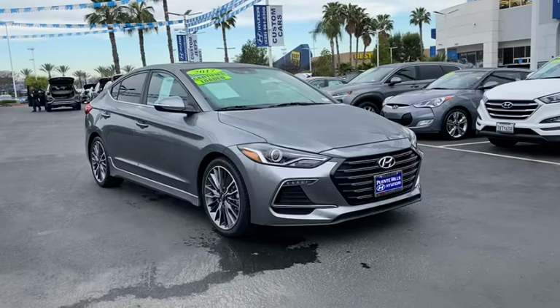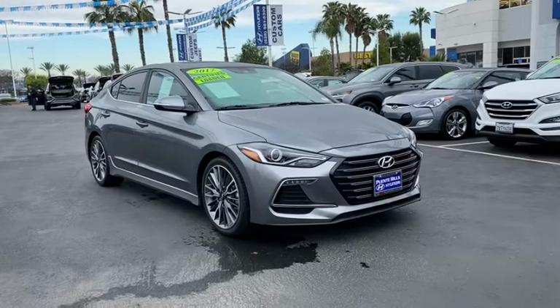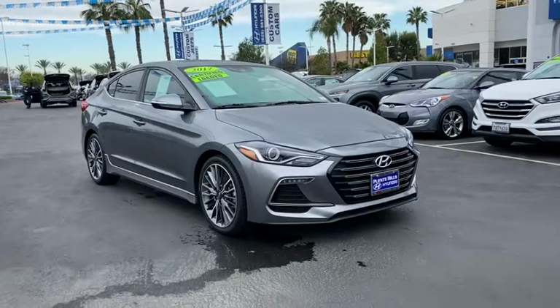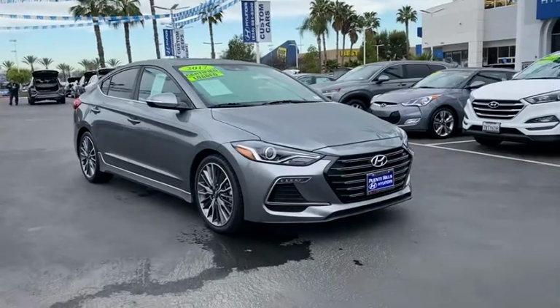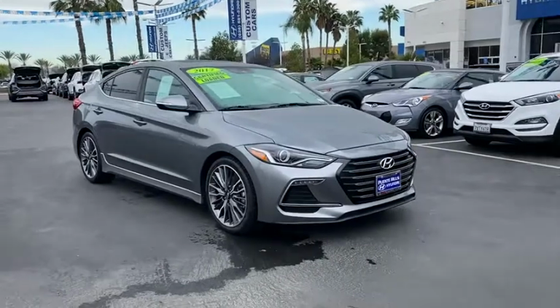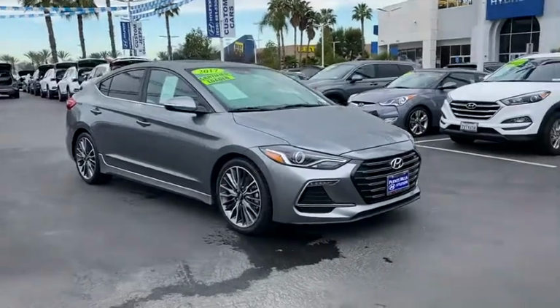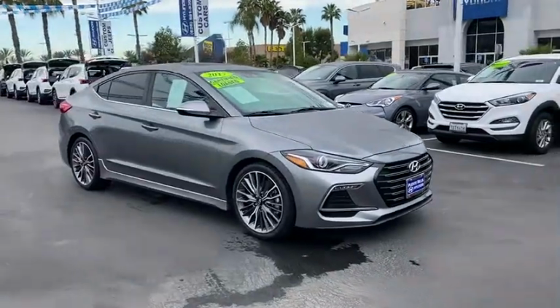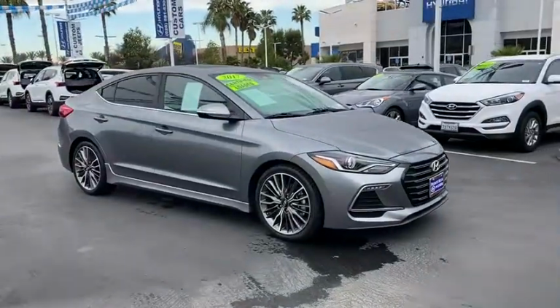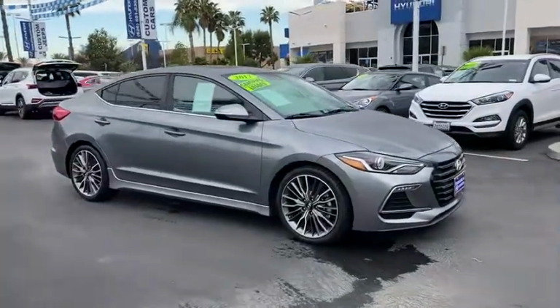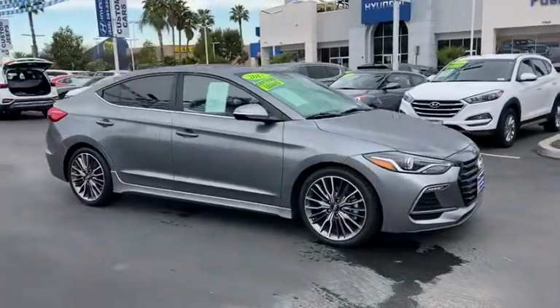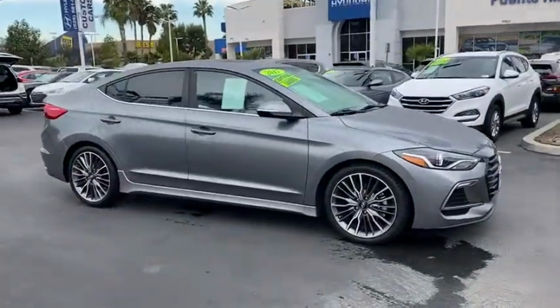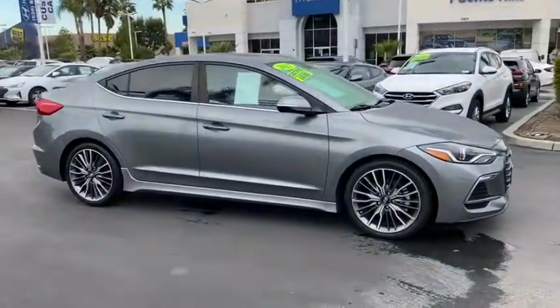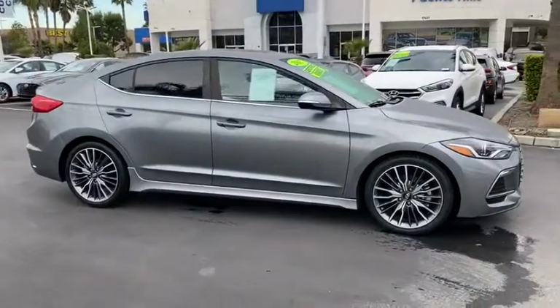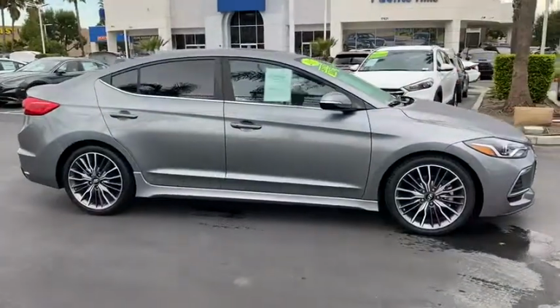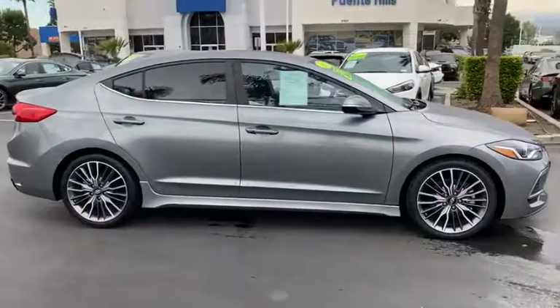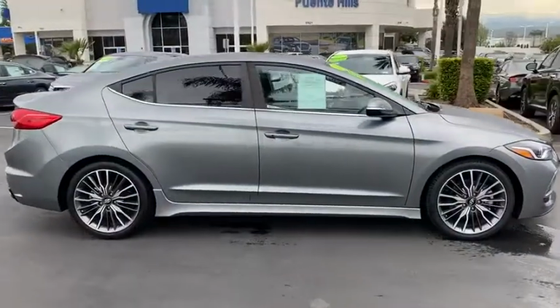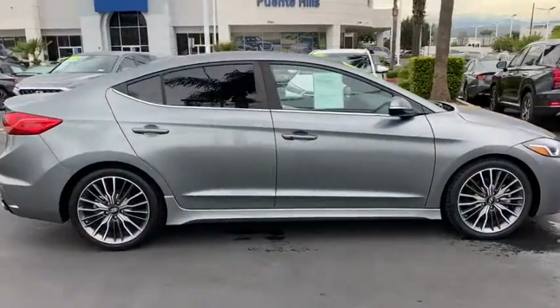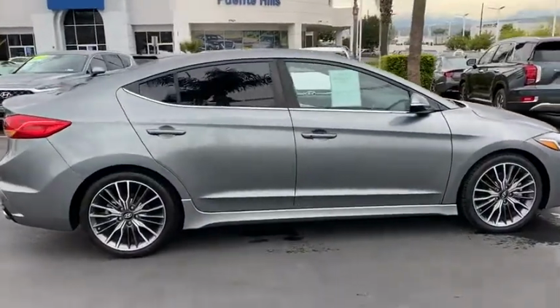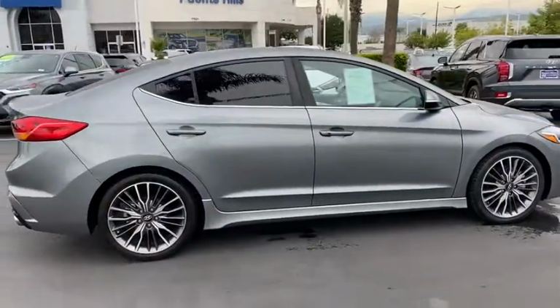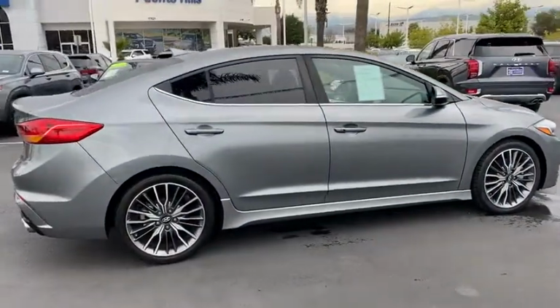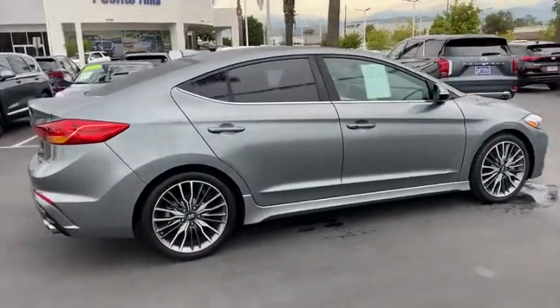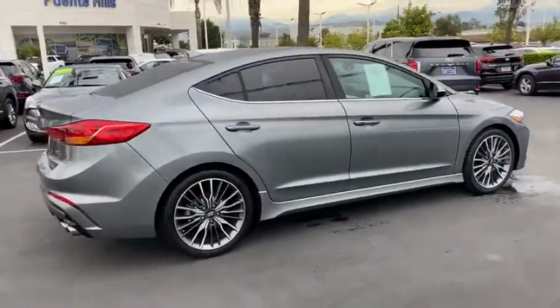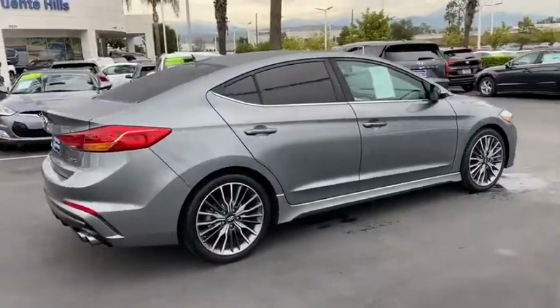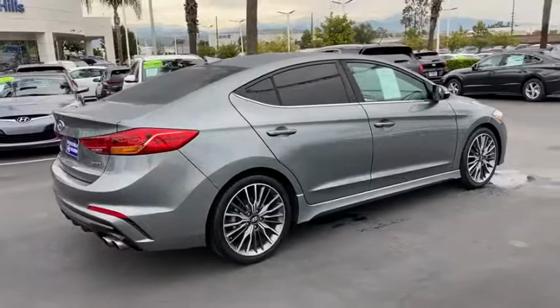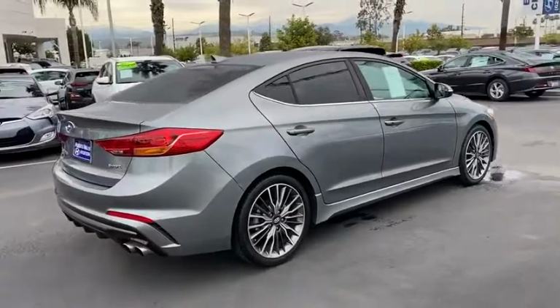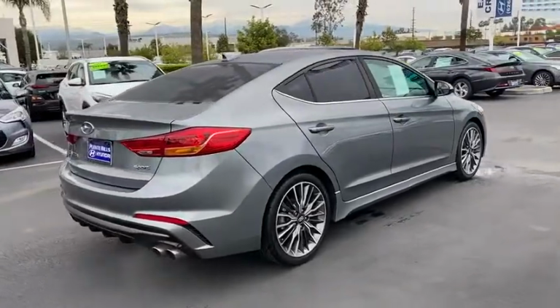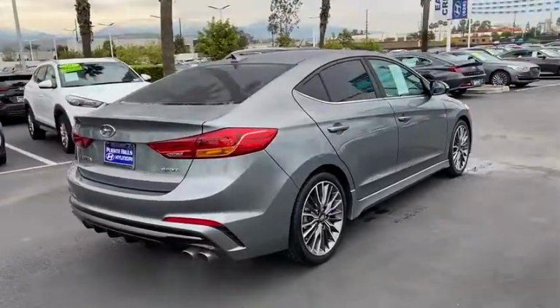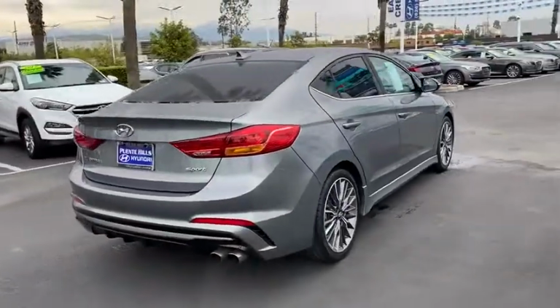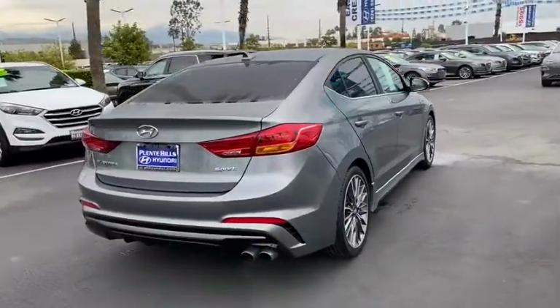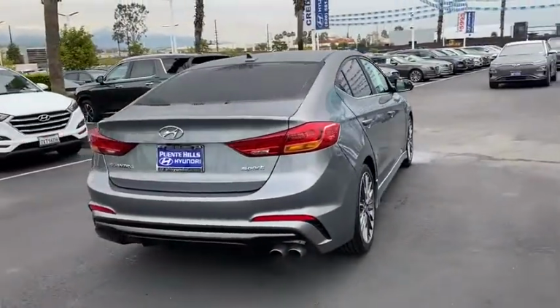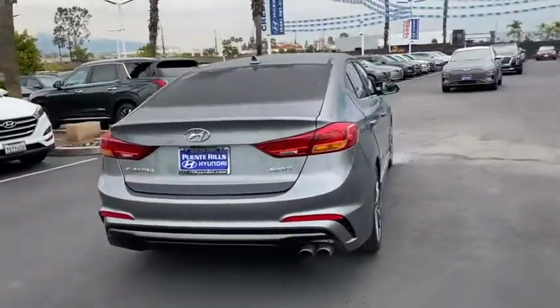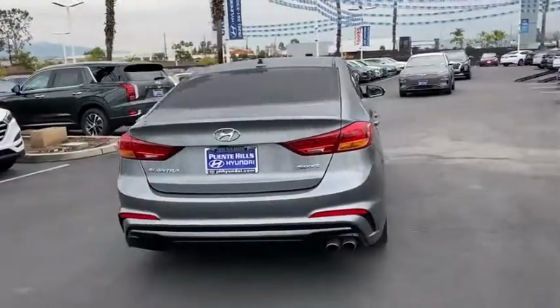Take a ride in the 2017 Hyundai Elantra. The Elantra boasts the most interior room in its class and gets an exceptional 35 mpg. With its luxurious standard features, the Elantra is an easy choice.